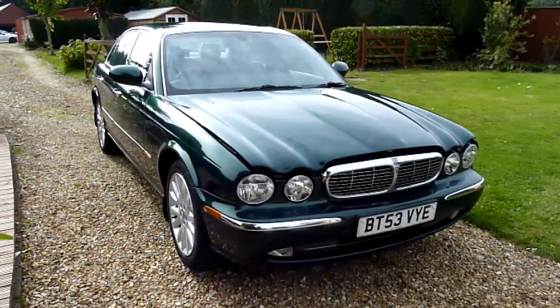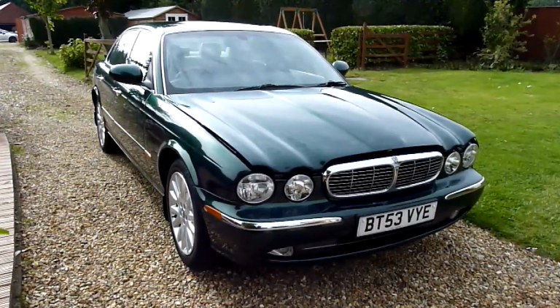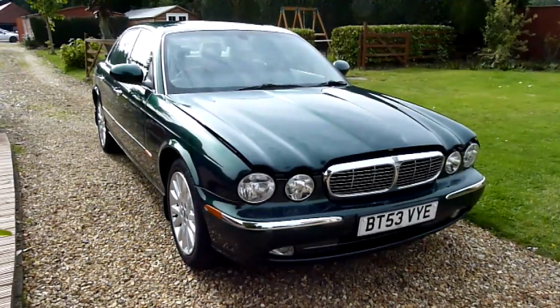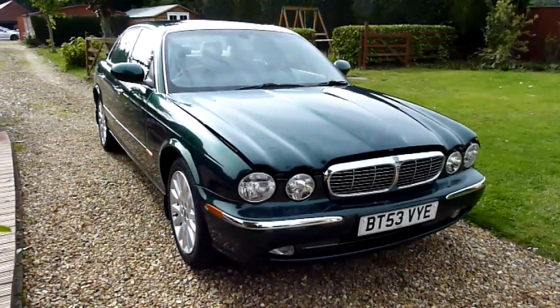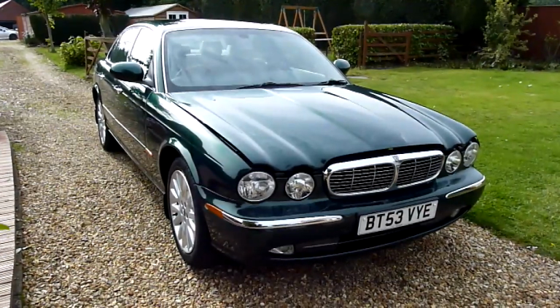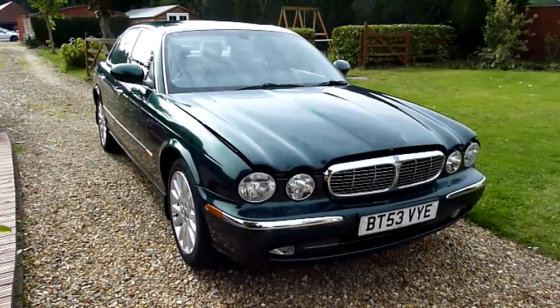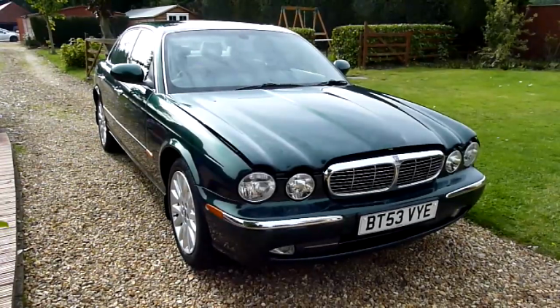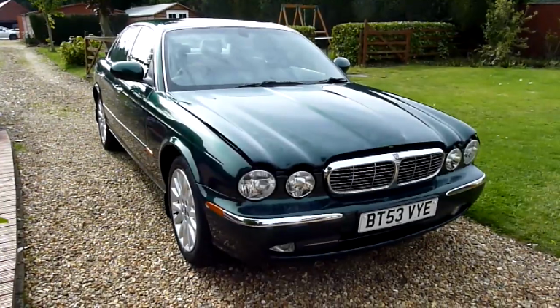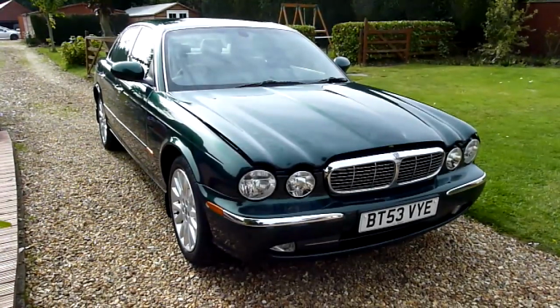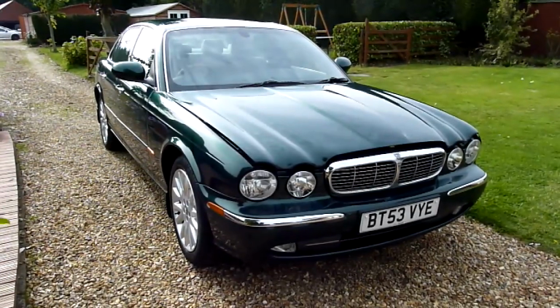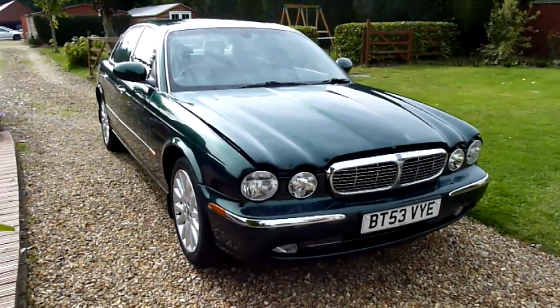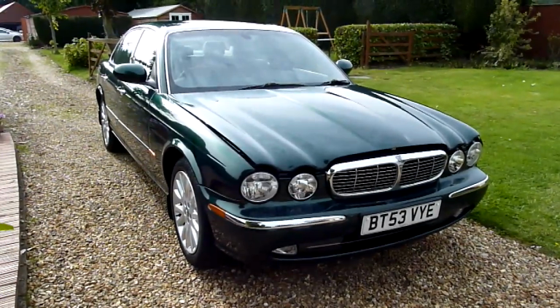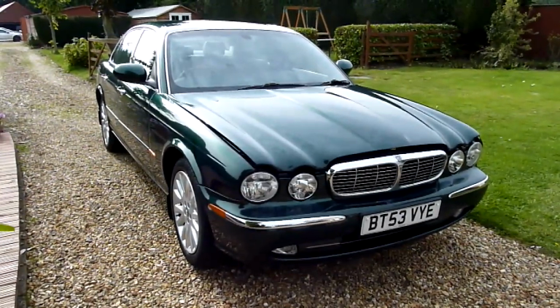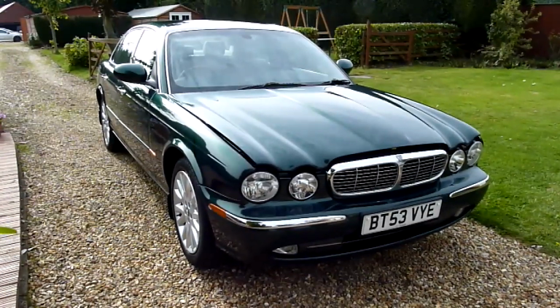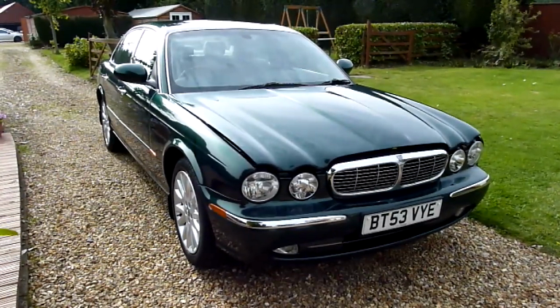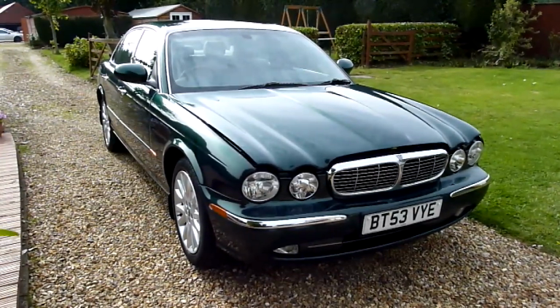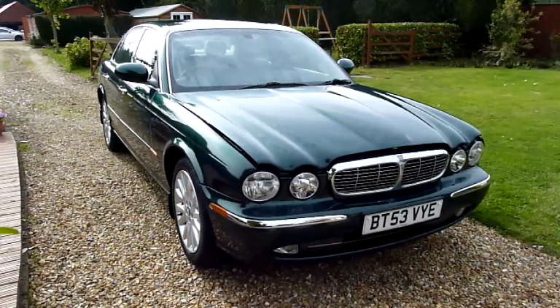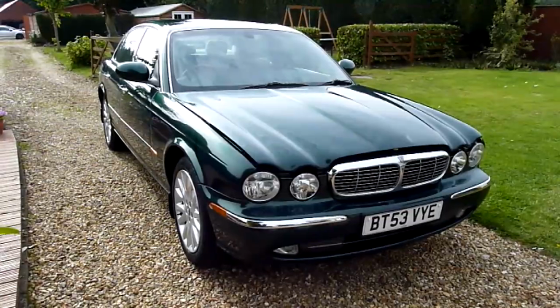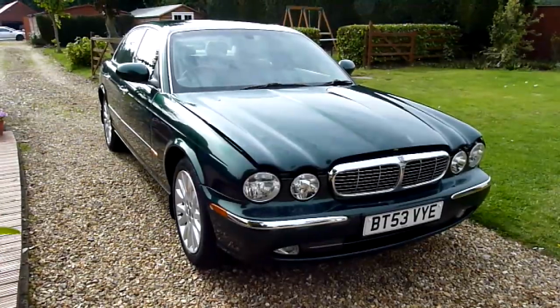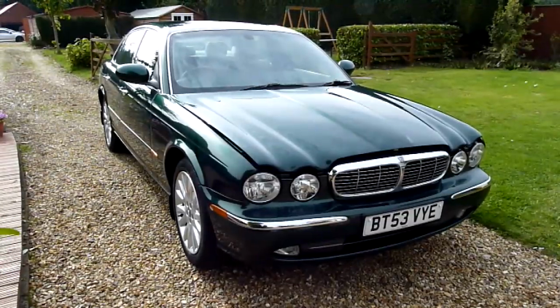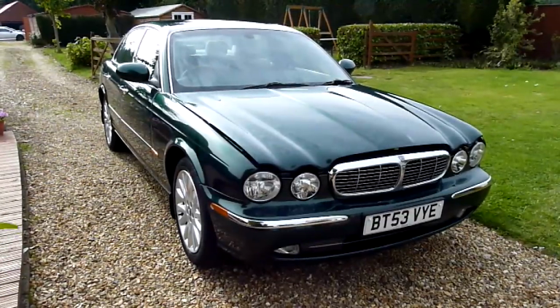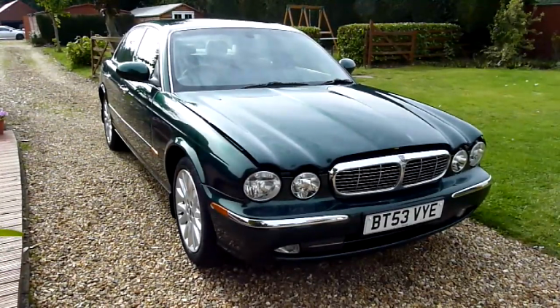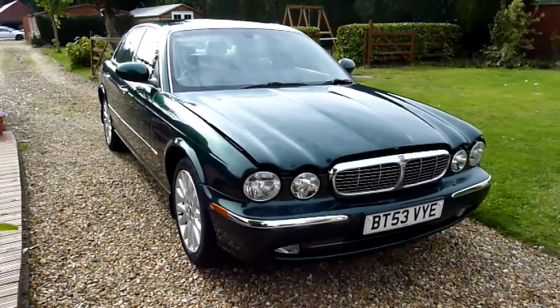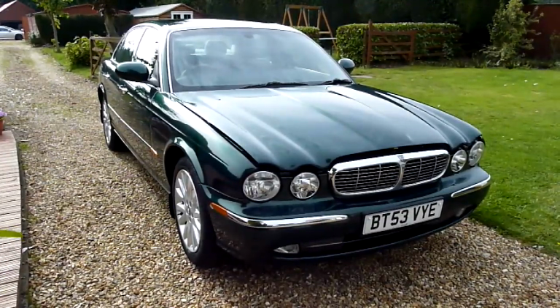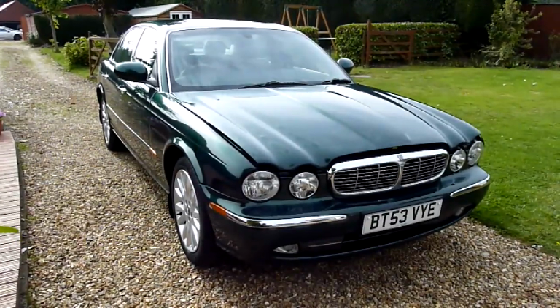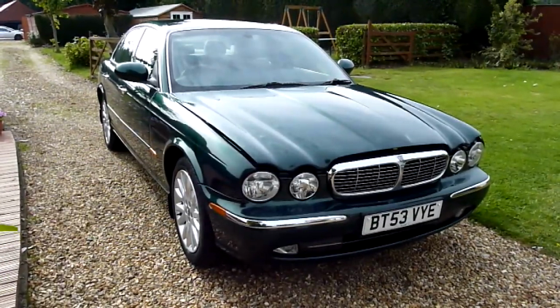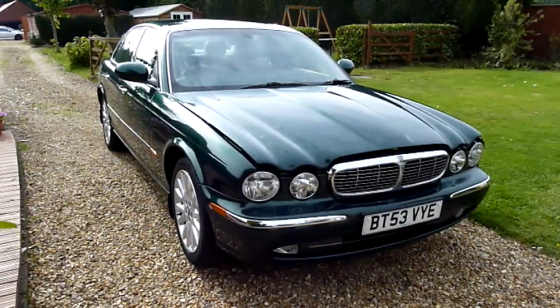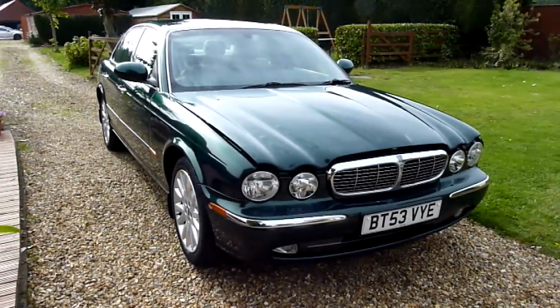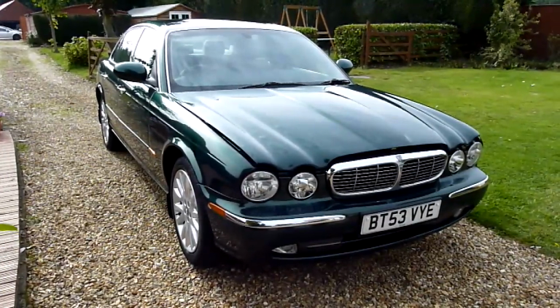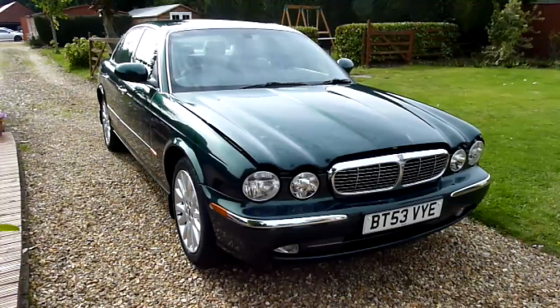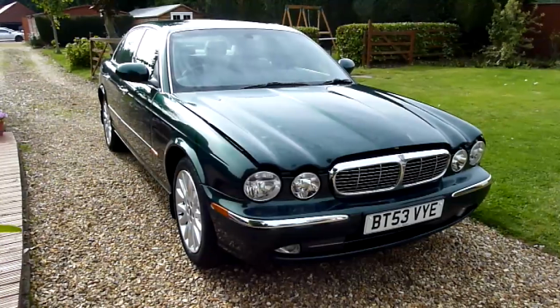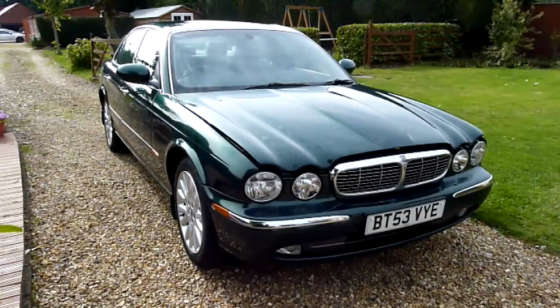Welcome to SDSC Specialist Cars. This is our video review of our 2003 53-registered Jaguar XJ6 3-litre V6 SE automatic. We're going to have a look around the car and its general condition.